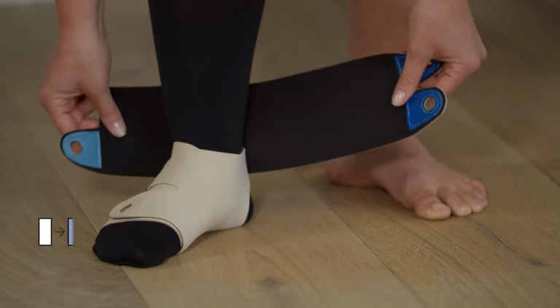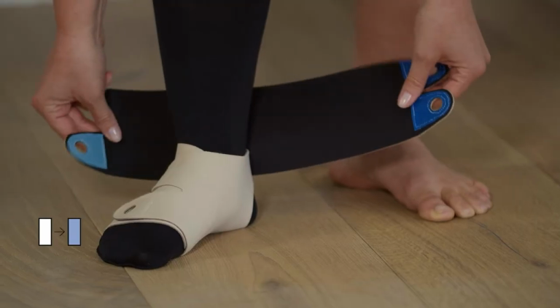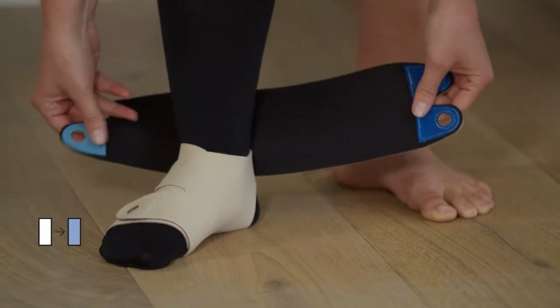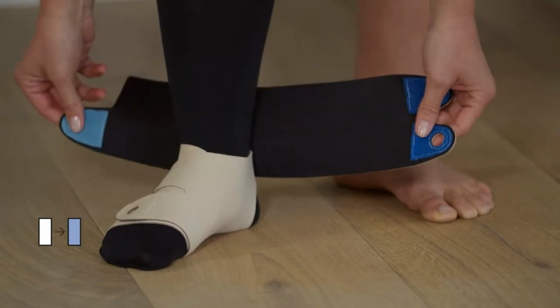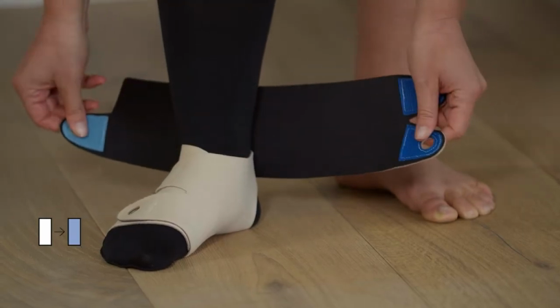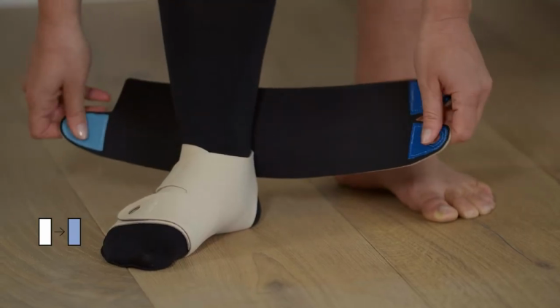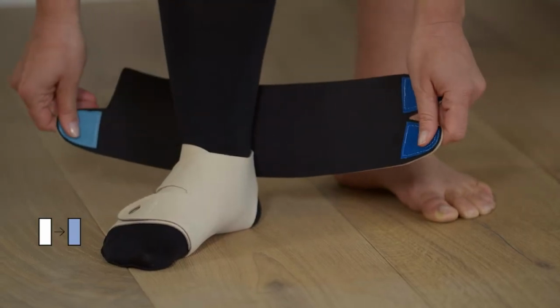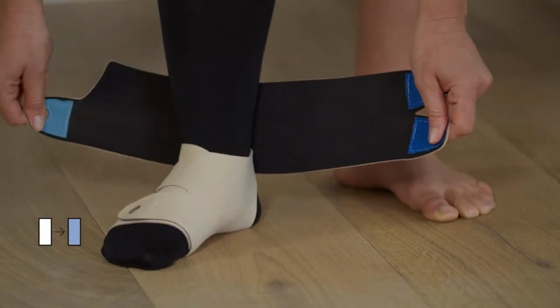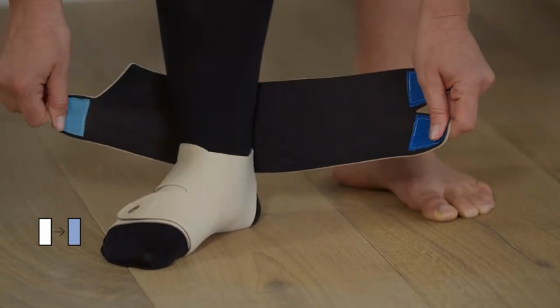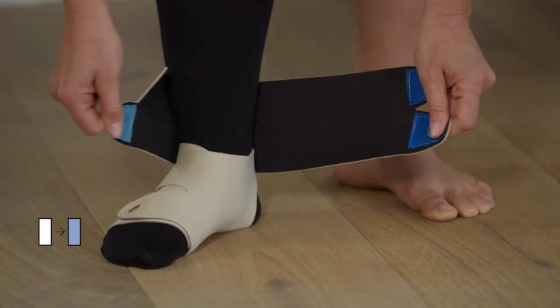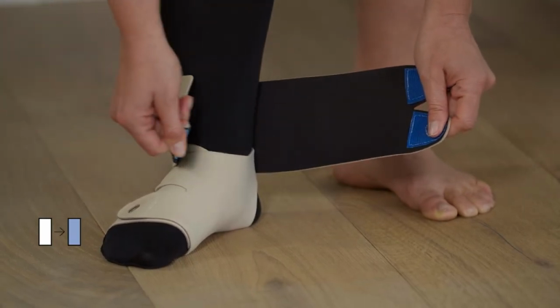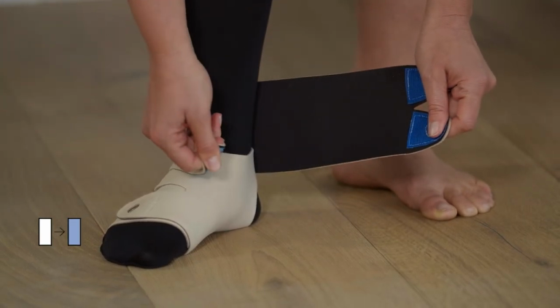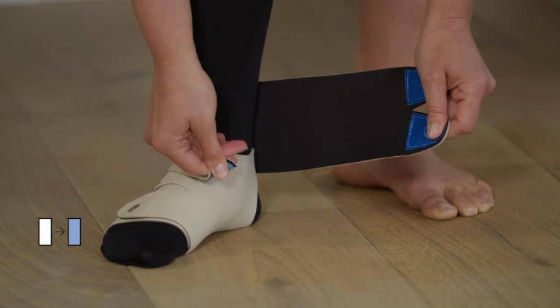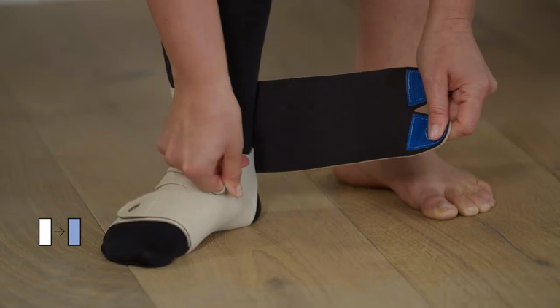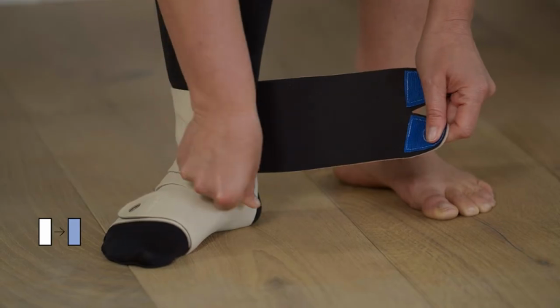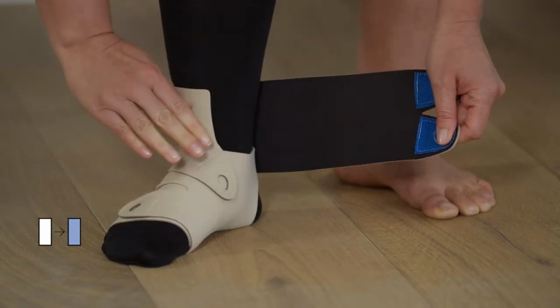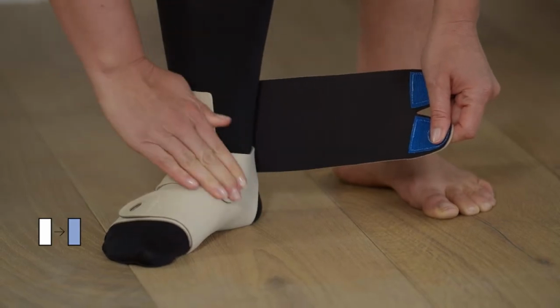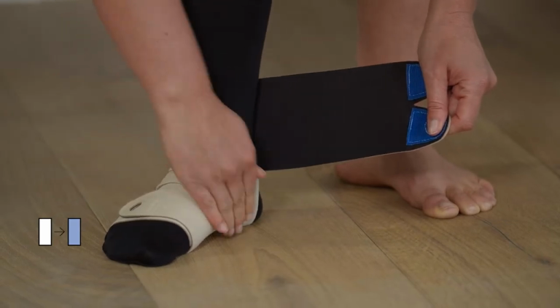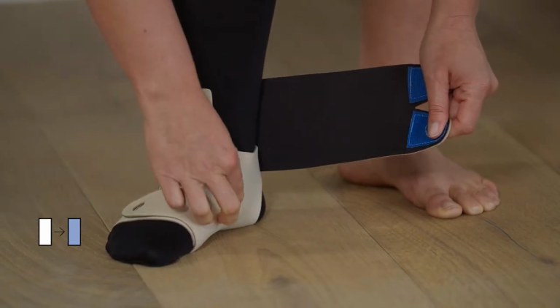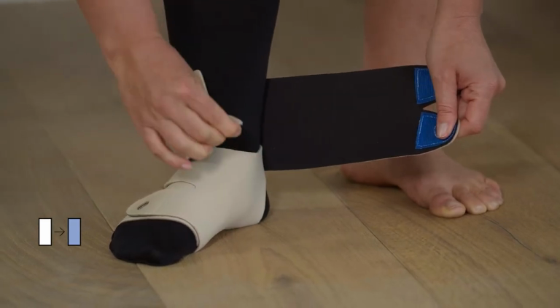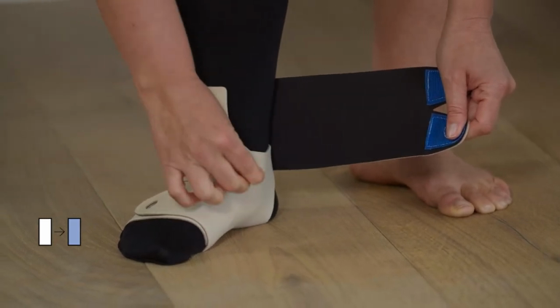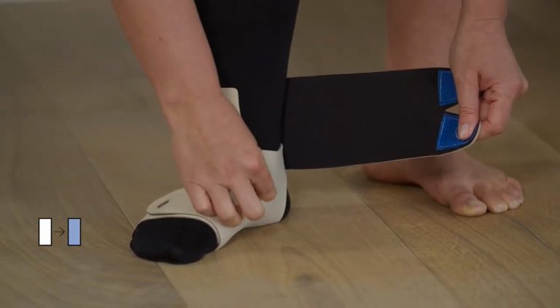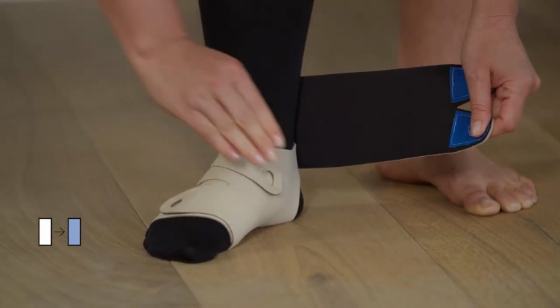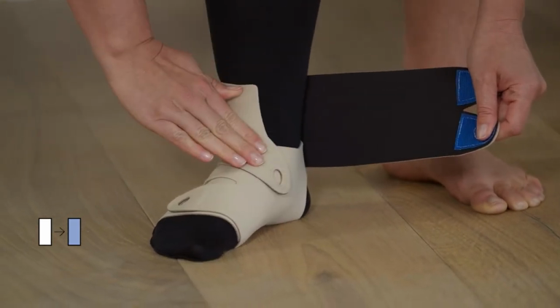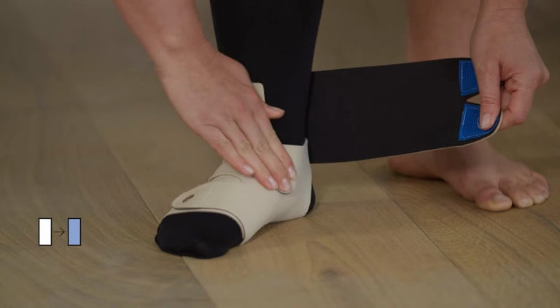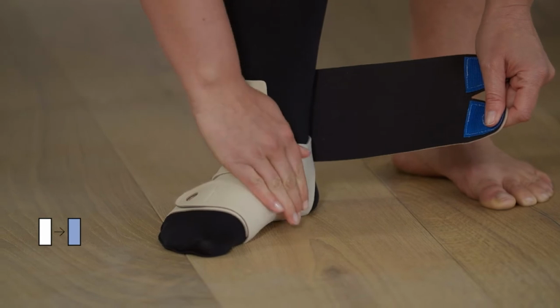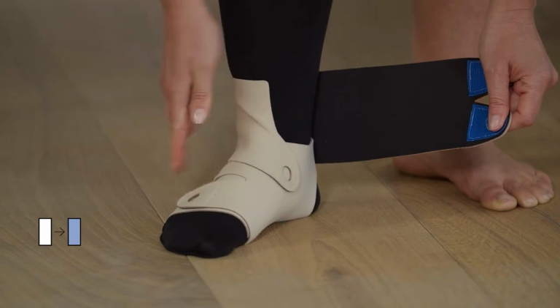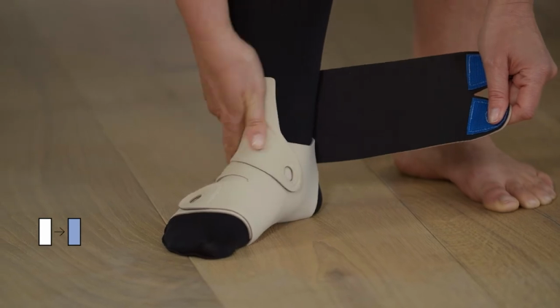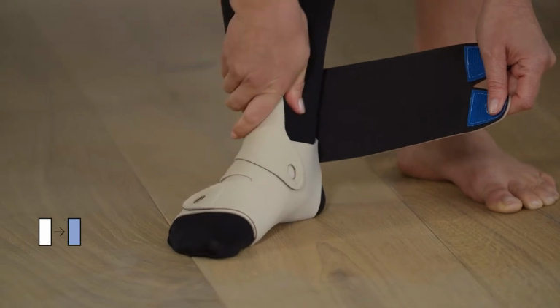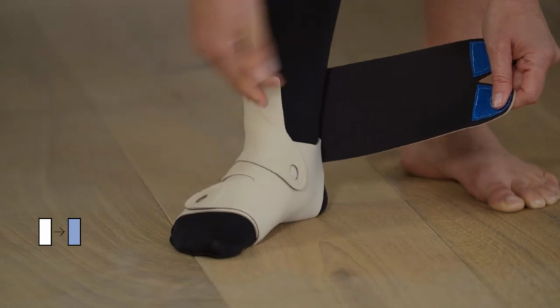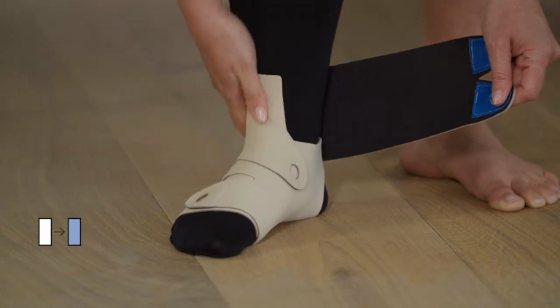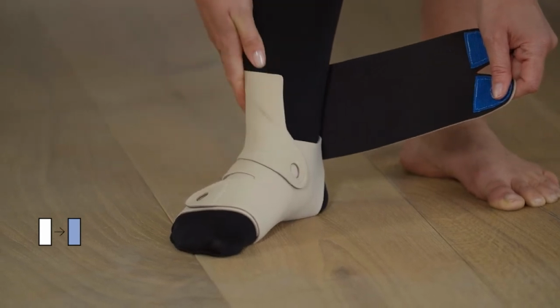Pull the ankle strap across the front of your foot at a downward angle and fasten it to the opposite side. Make sure that the fastener is placed fully on the product and not touching the liner.